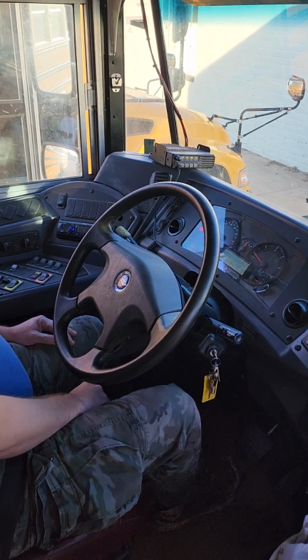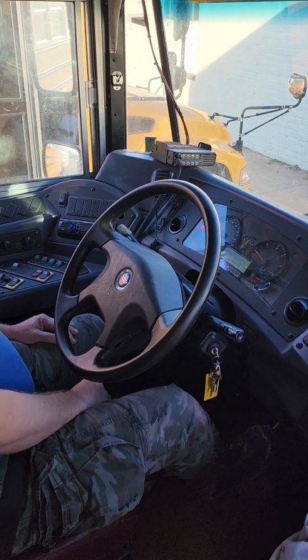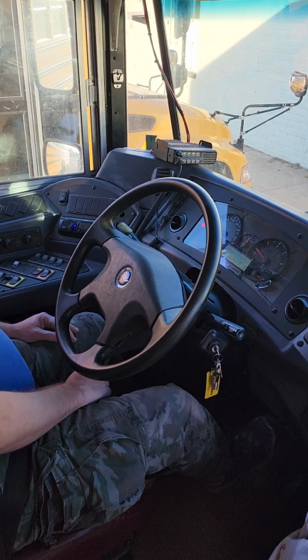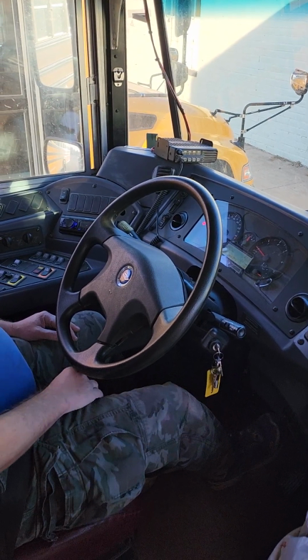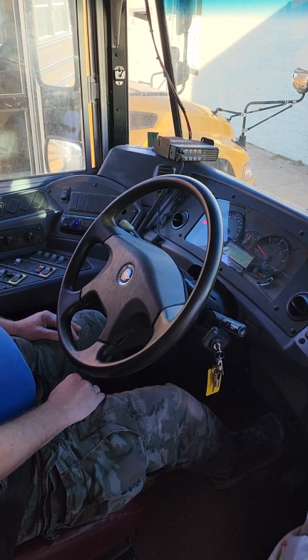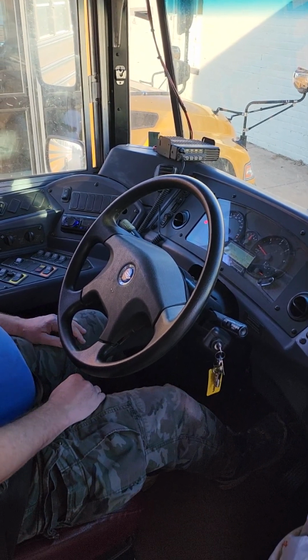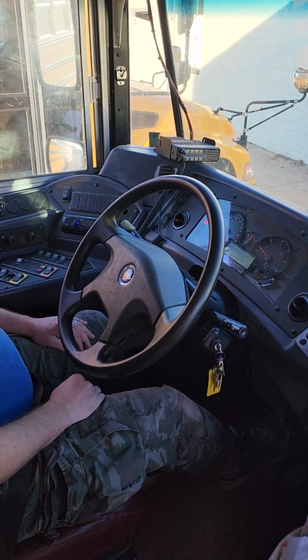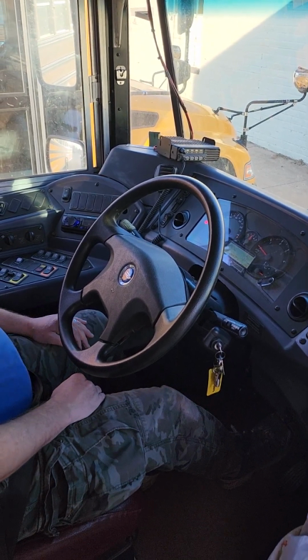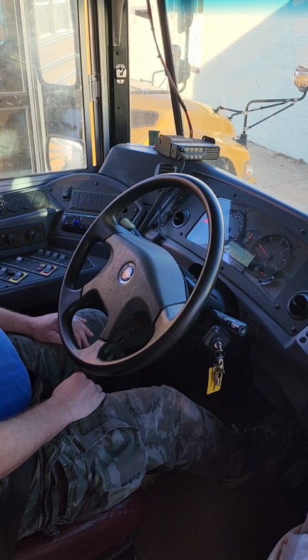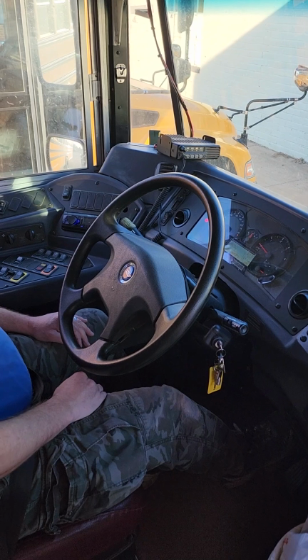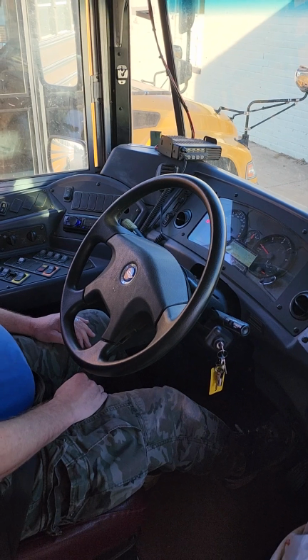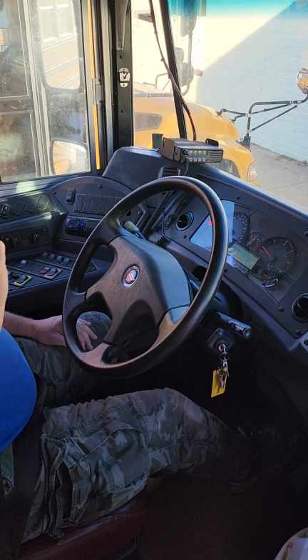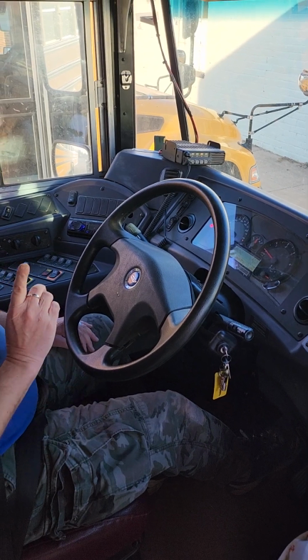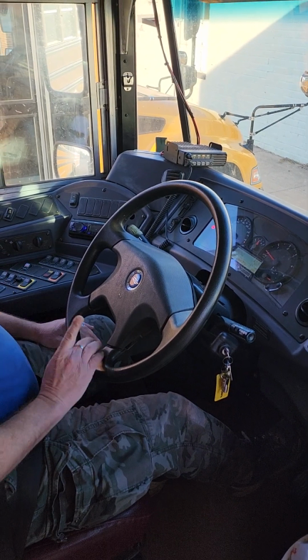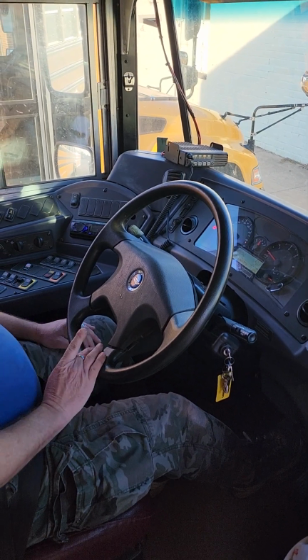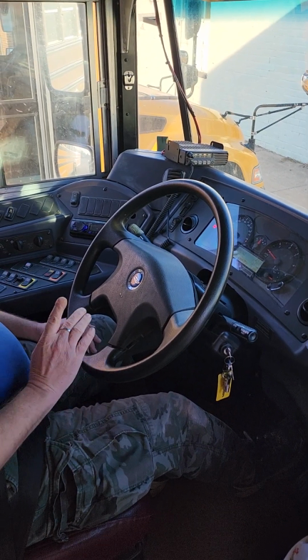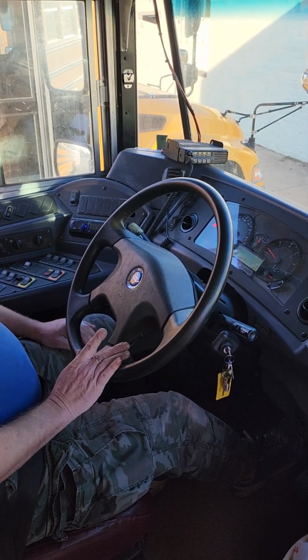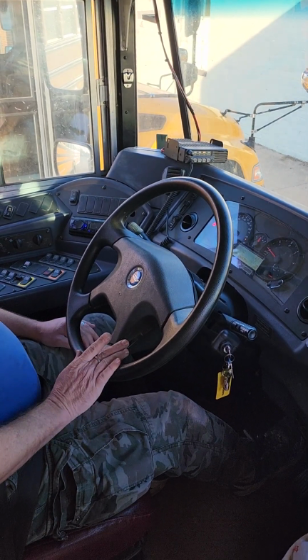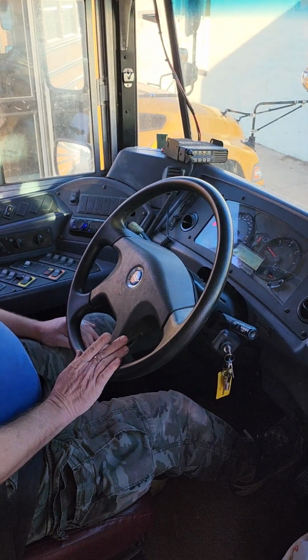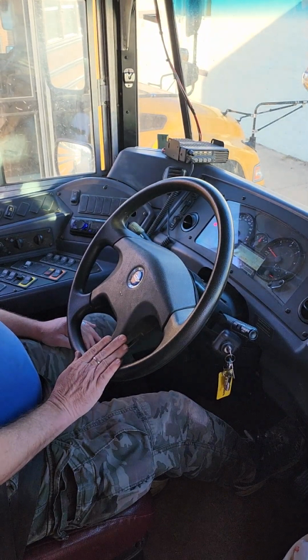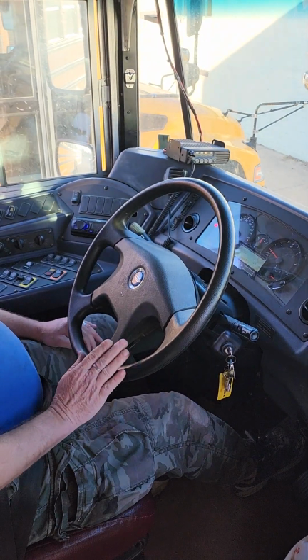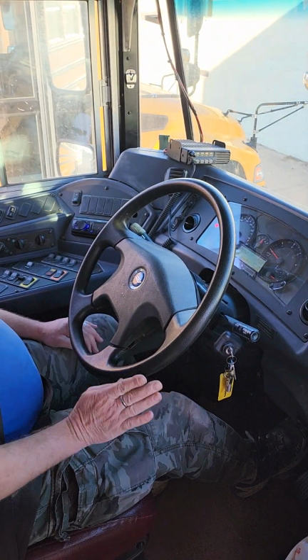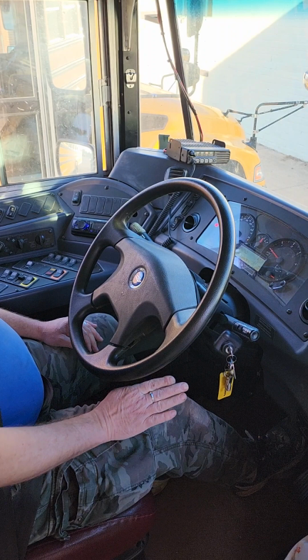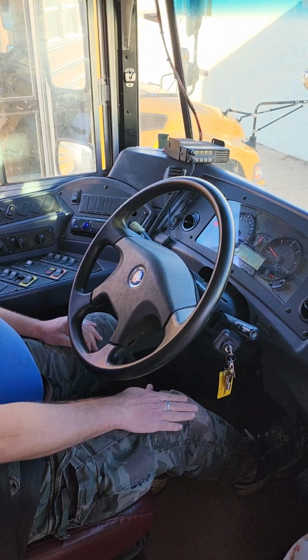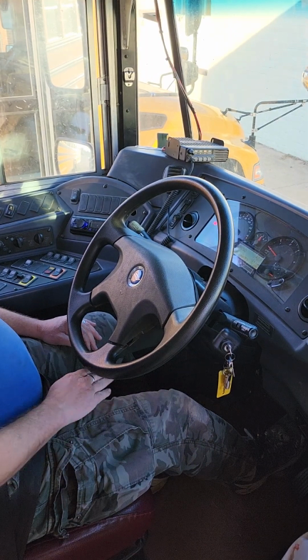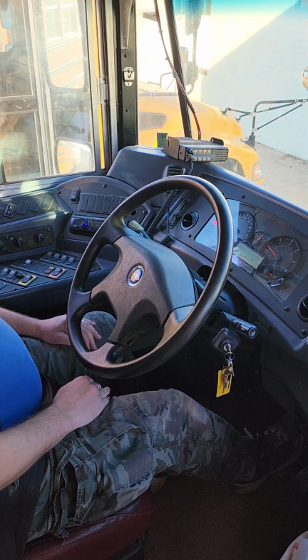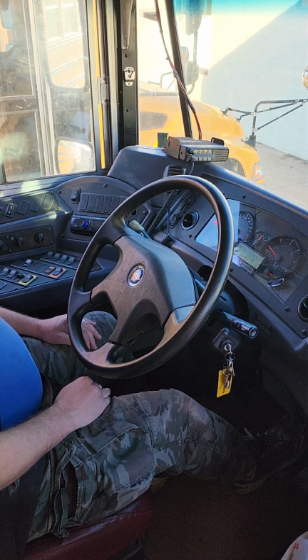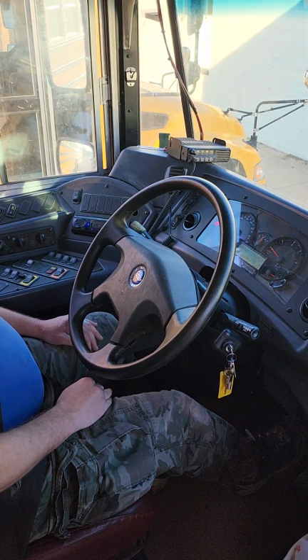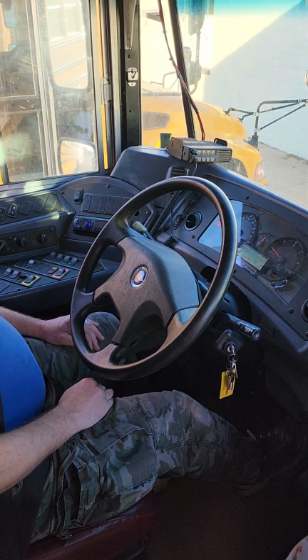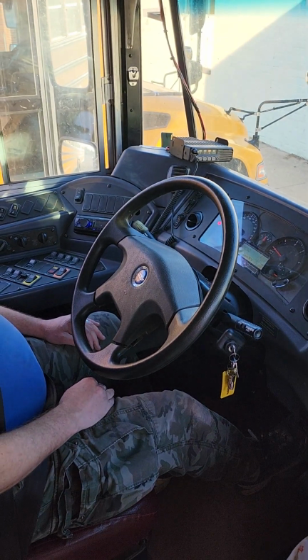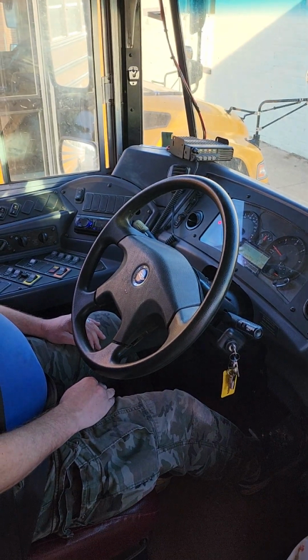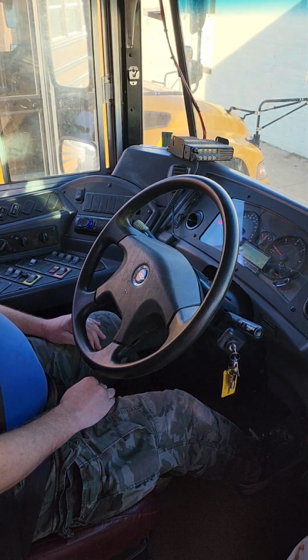We're going to push our brakes down and hold firm pressure for one minute, making sure that the brake pedal does not bleed down.